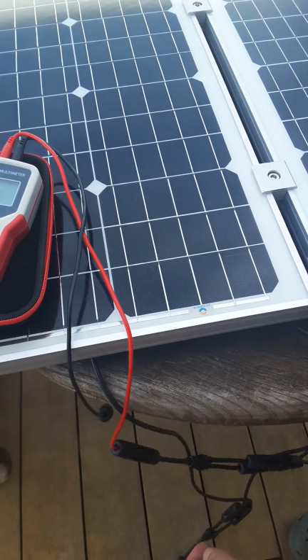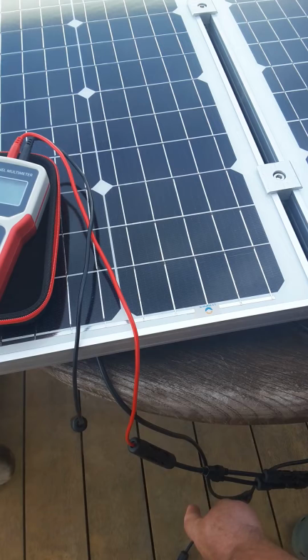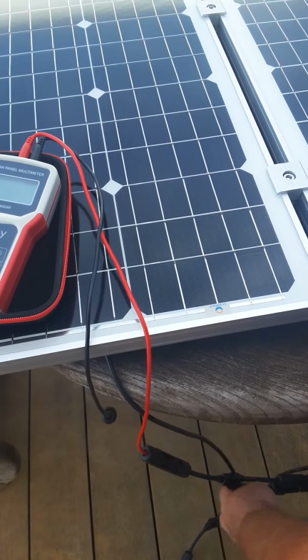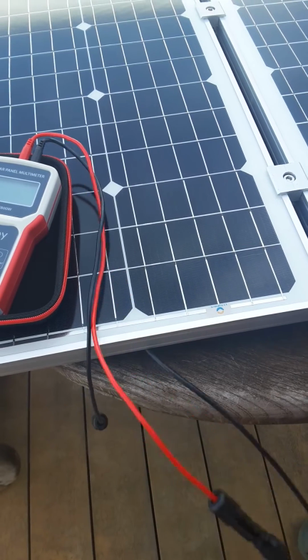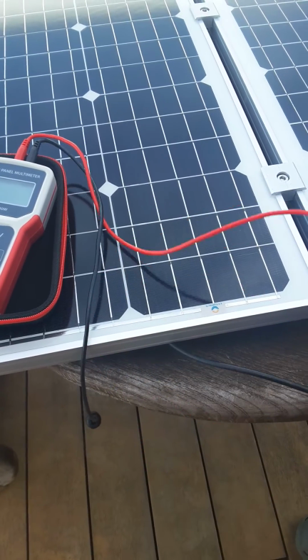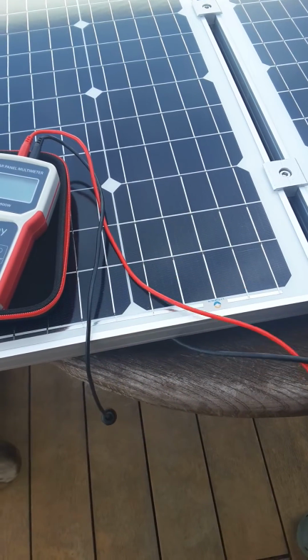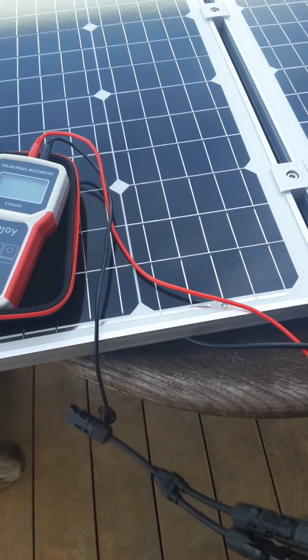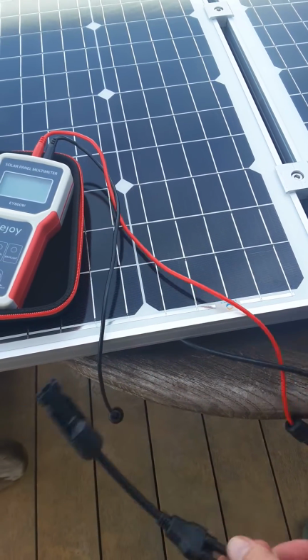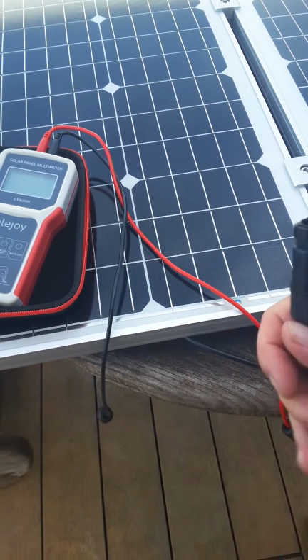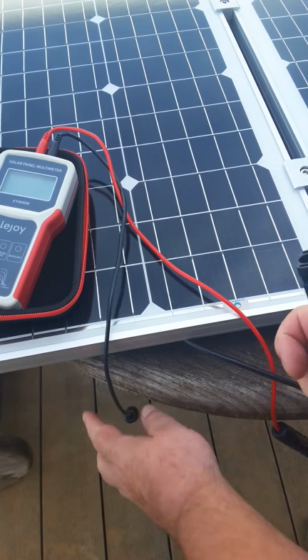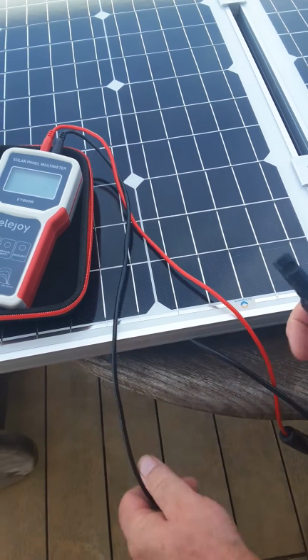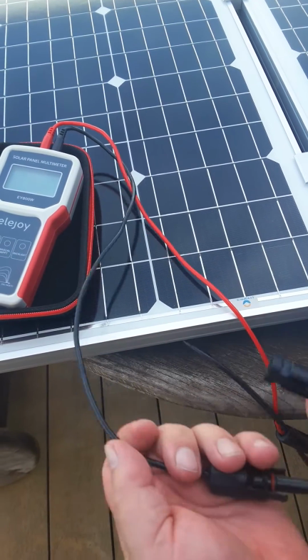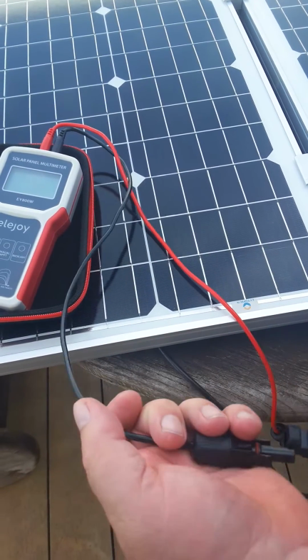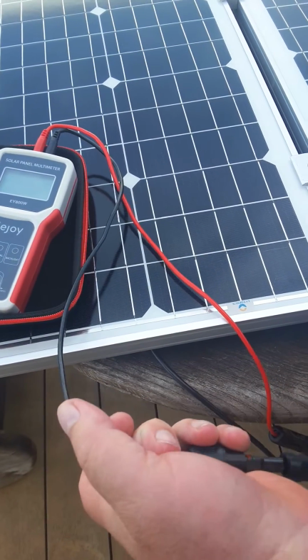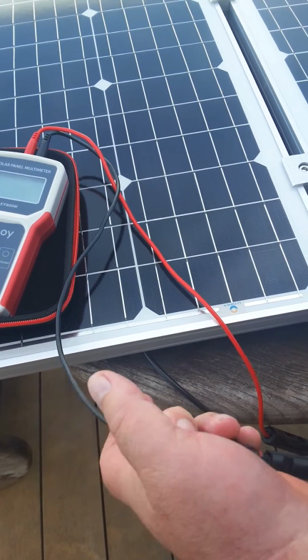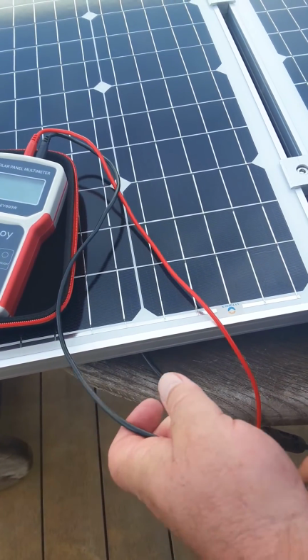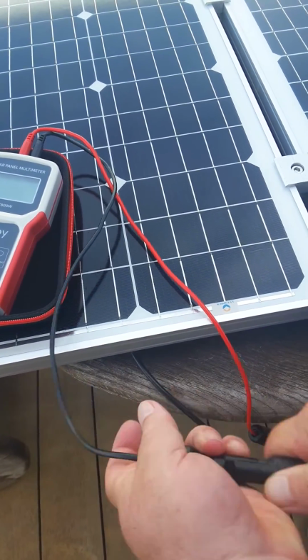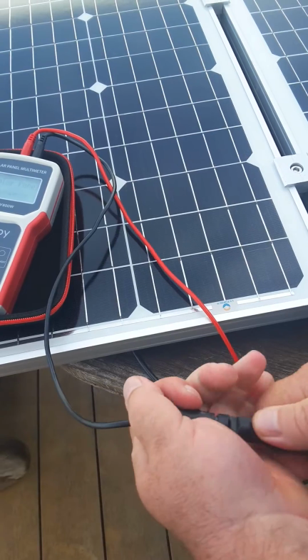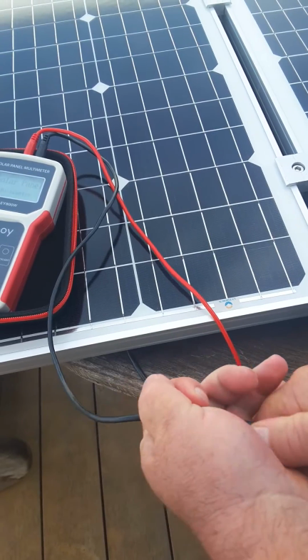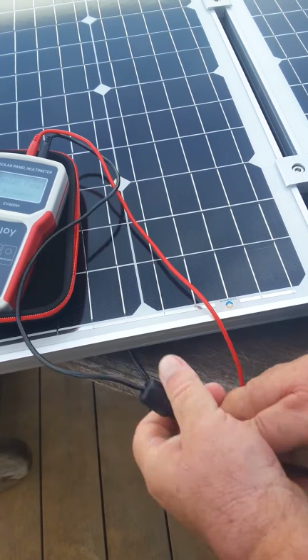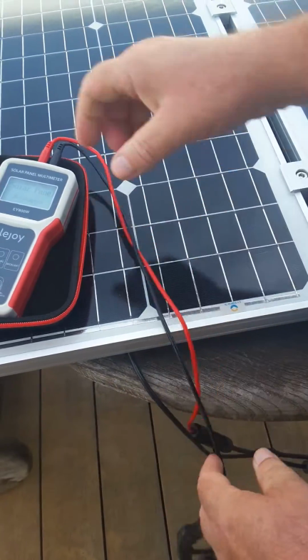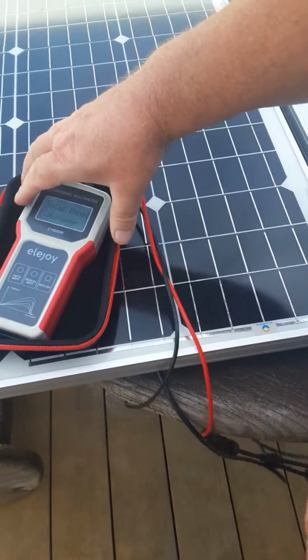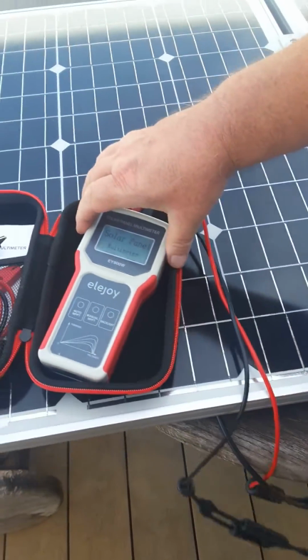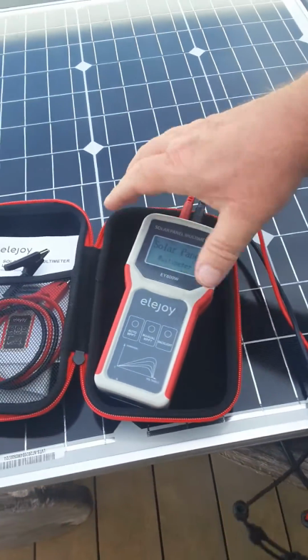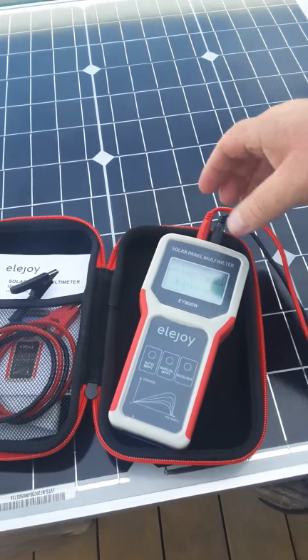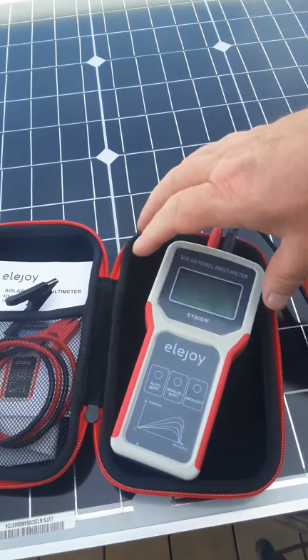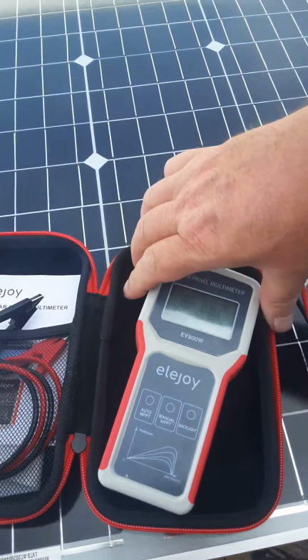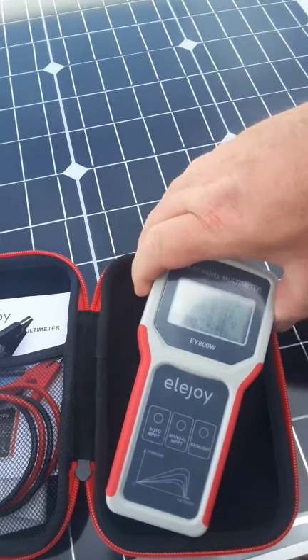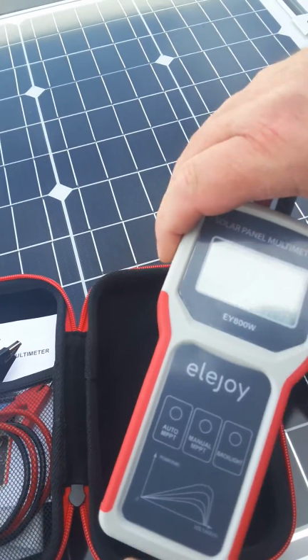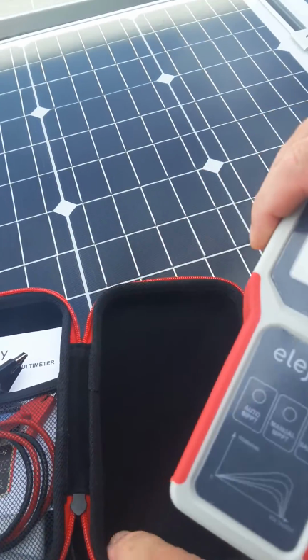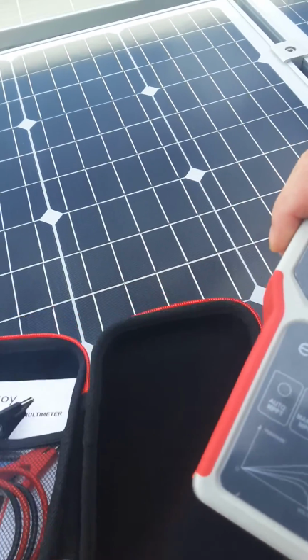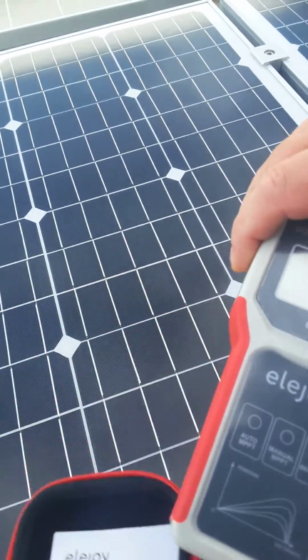It's early in the morning, so we're not going to have full sunlight yet, but let's see what this does. As I connect it, it comes alive. I'll remove this from the panel.